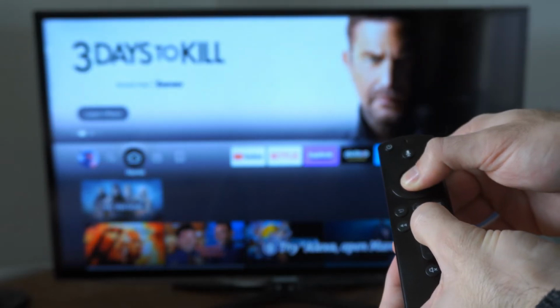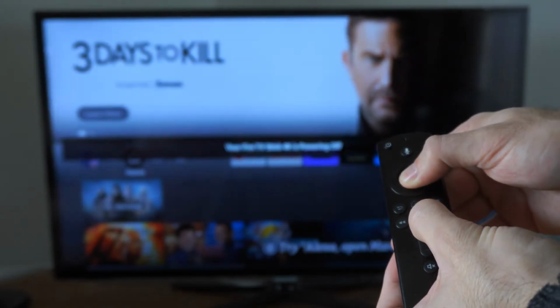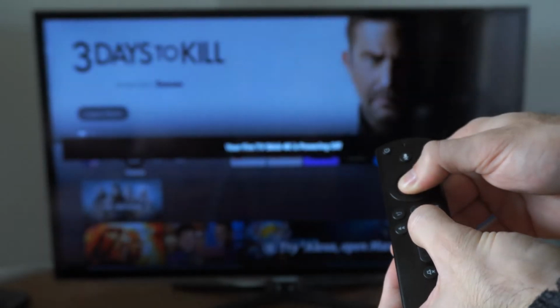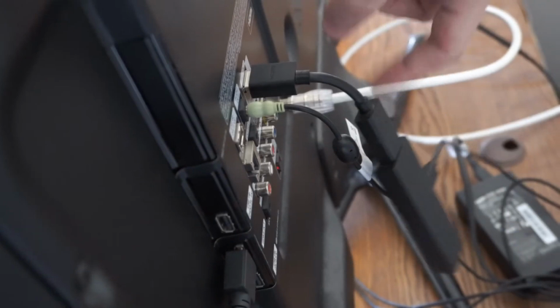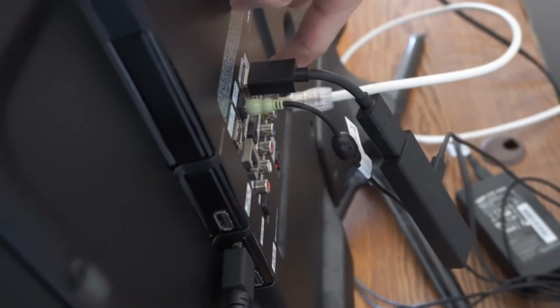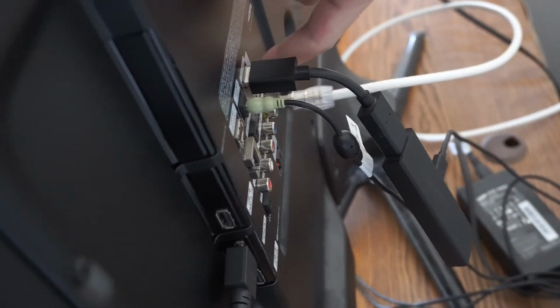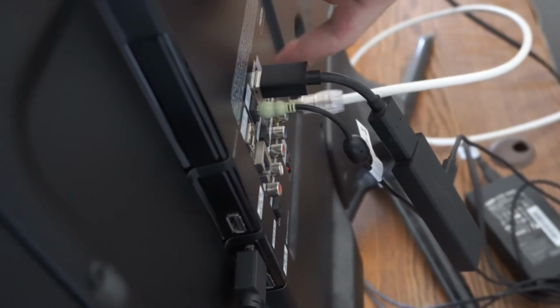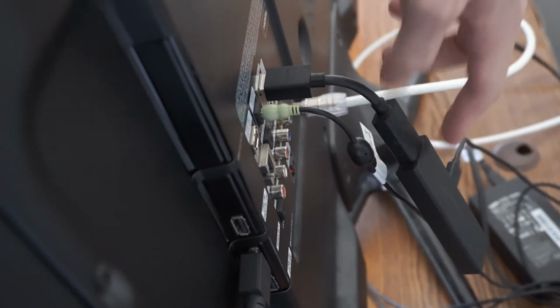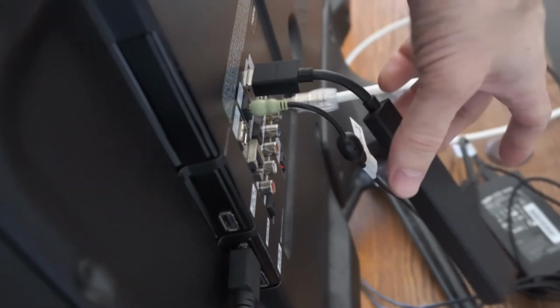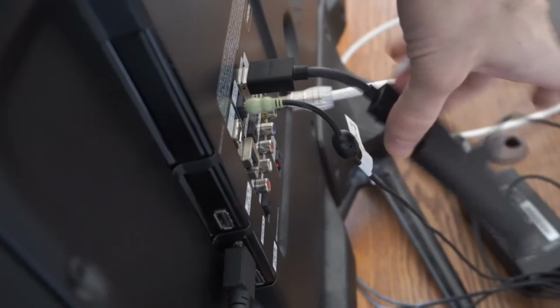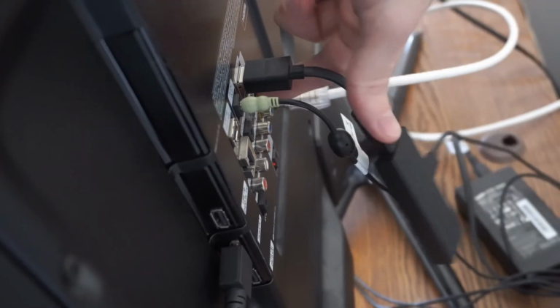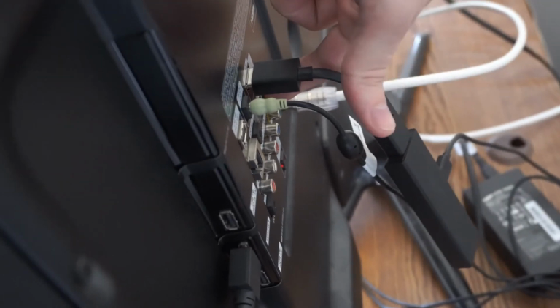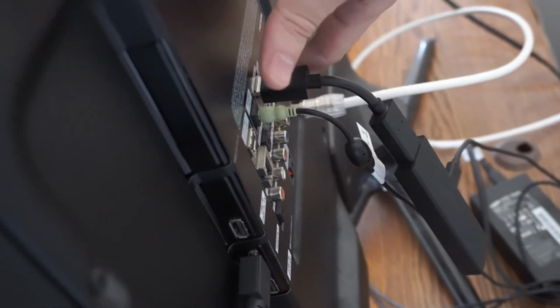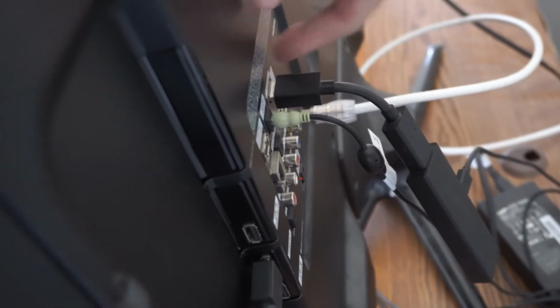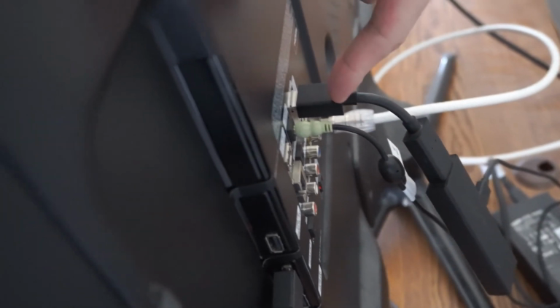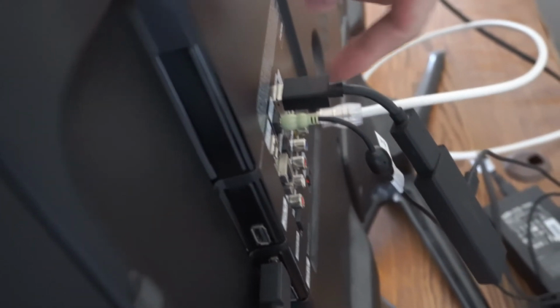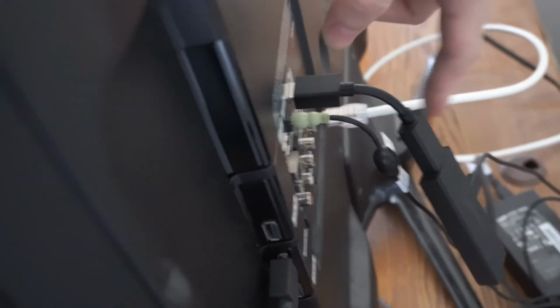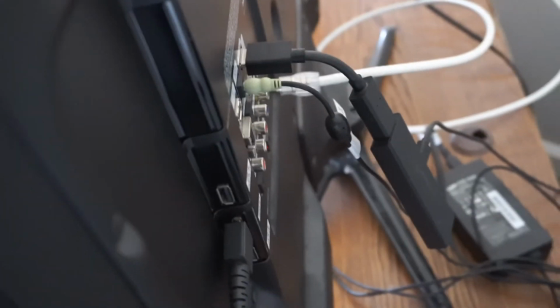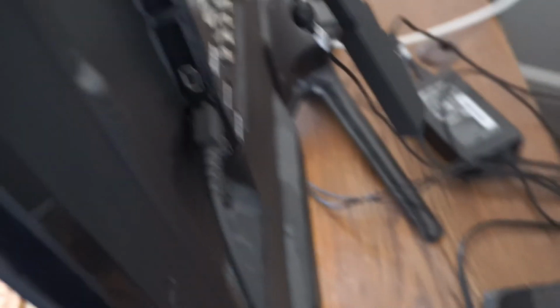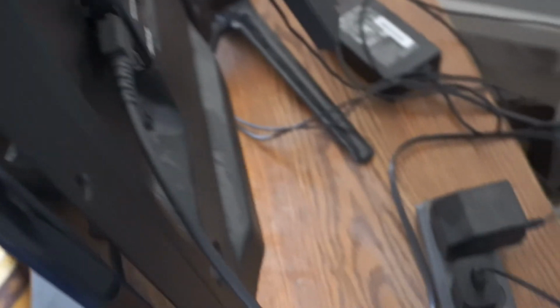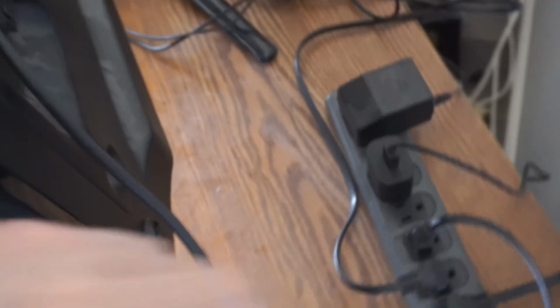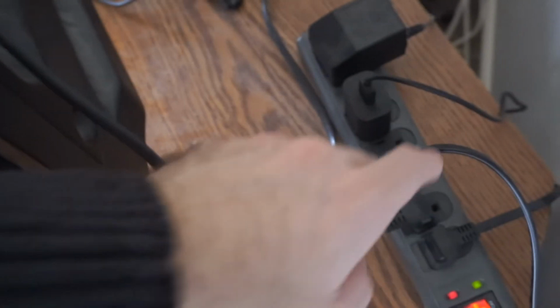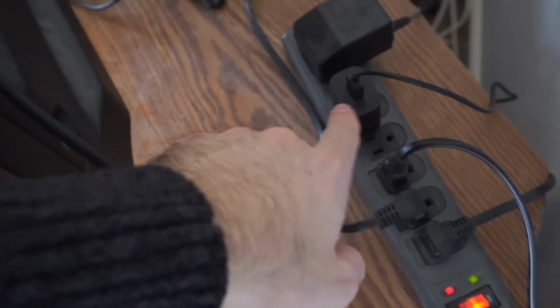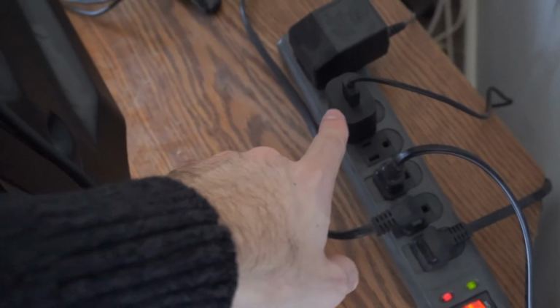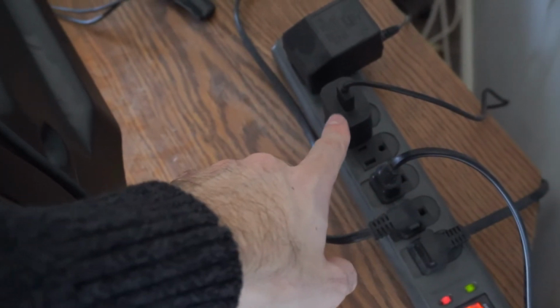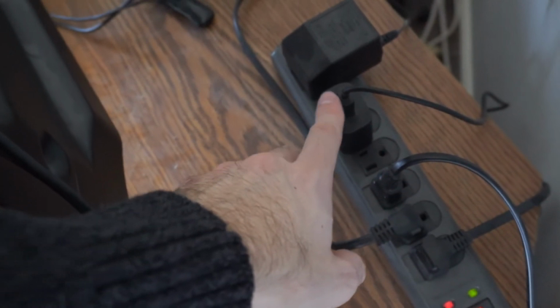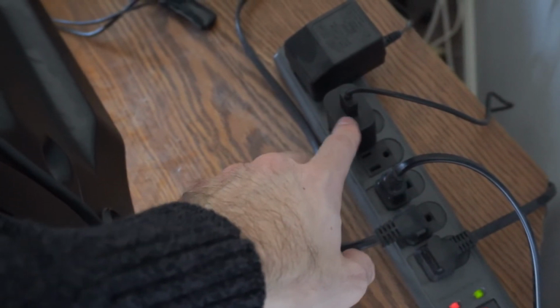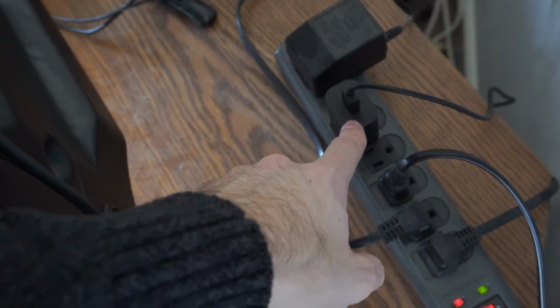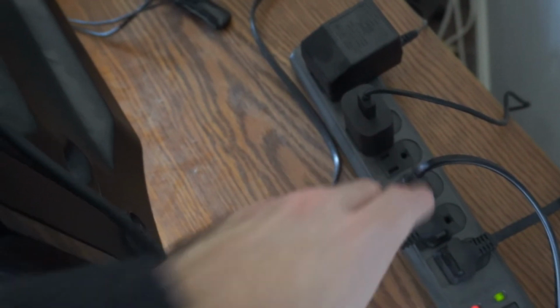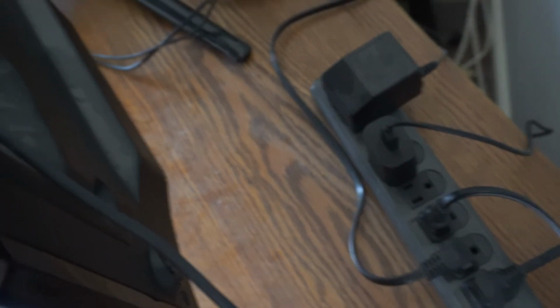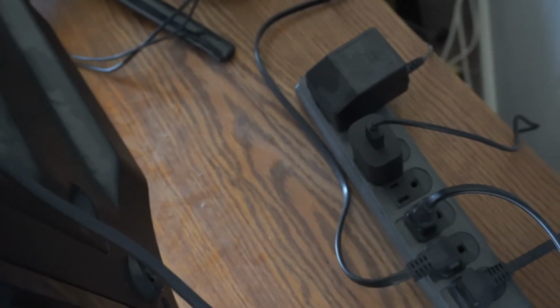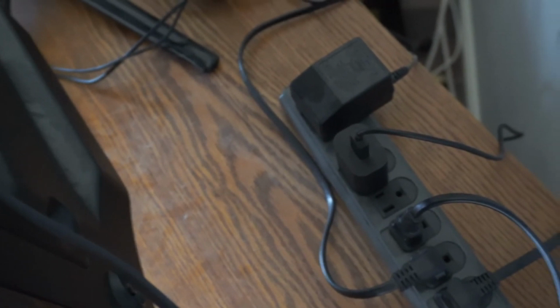You can try this. Another thing that could be causing this is because you're plugged into a USB slot for a power source, like on the back of your TV. You want to directly connect to a wall outlet for enough power, otherwise it may keep restarting.